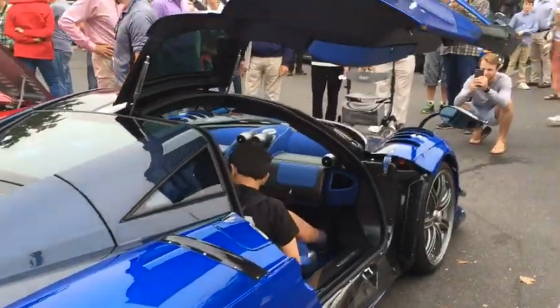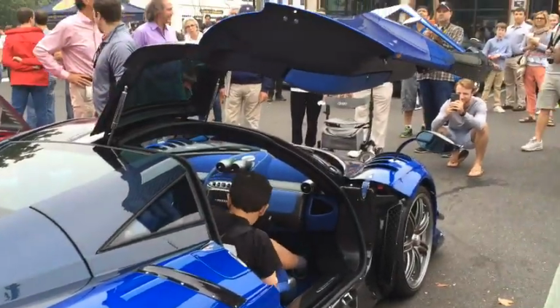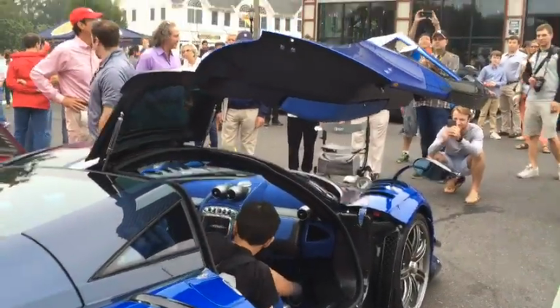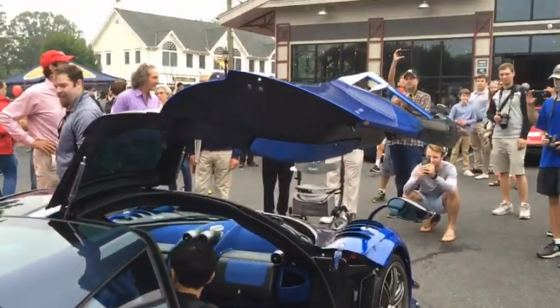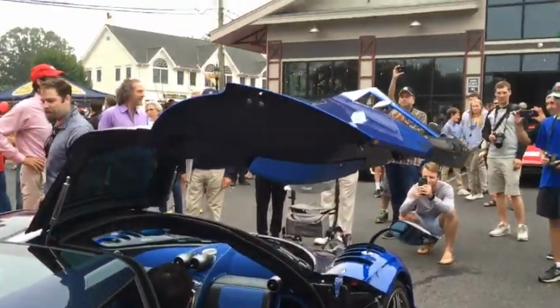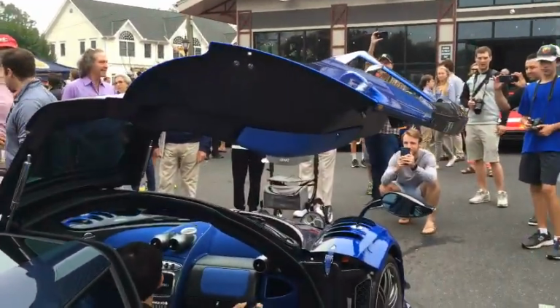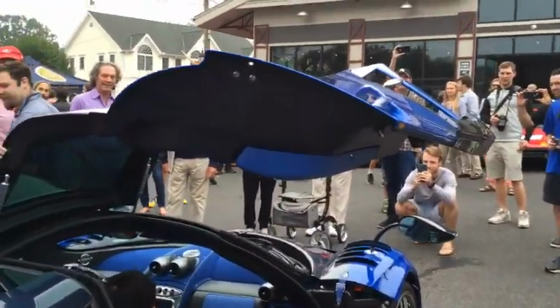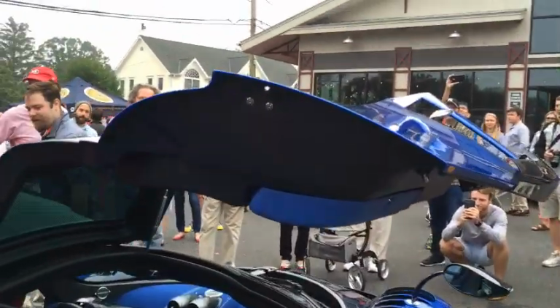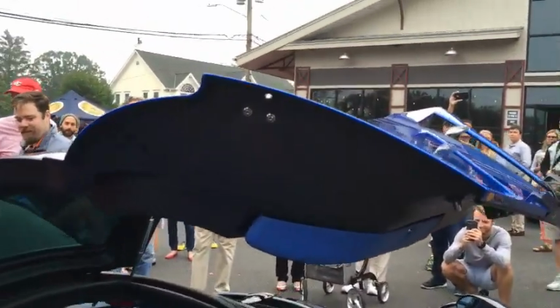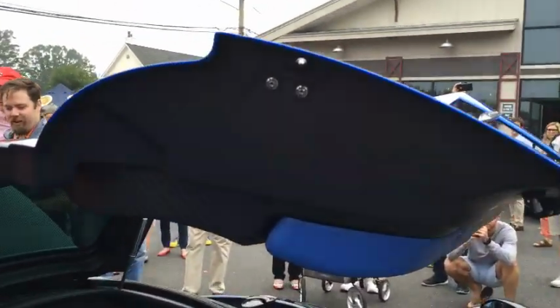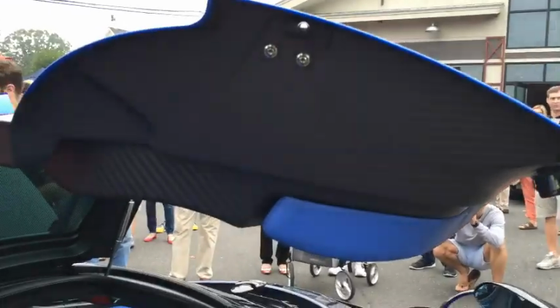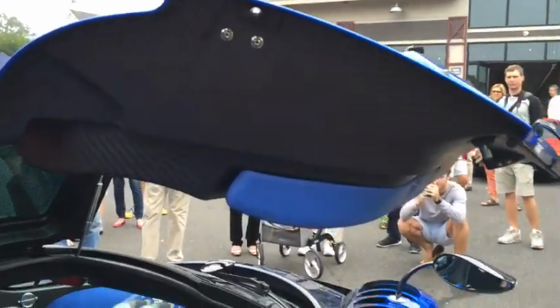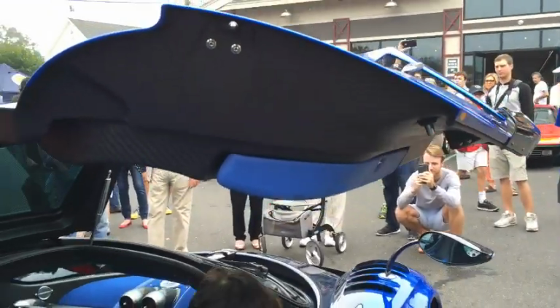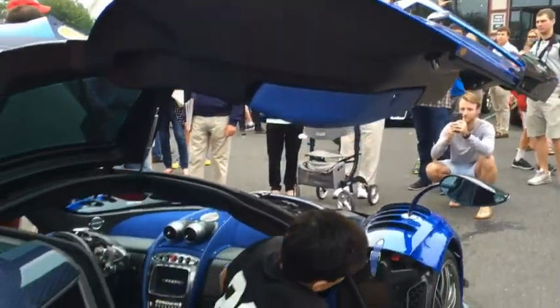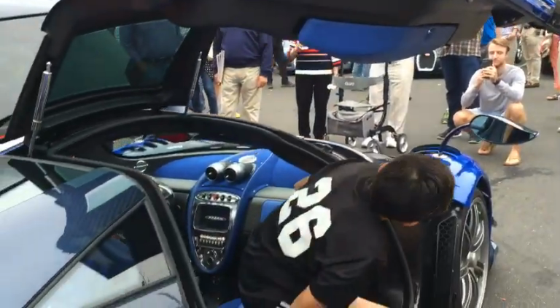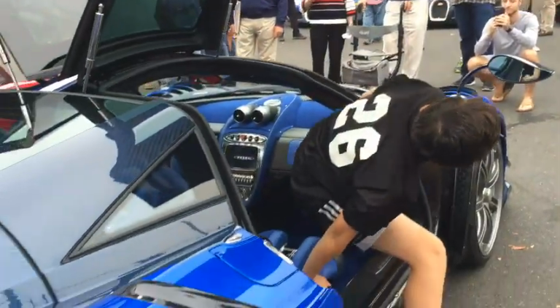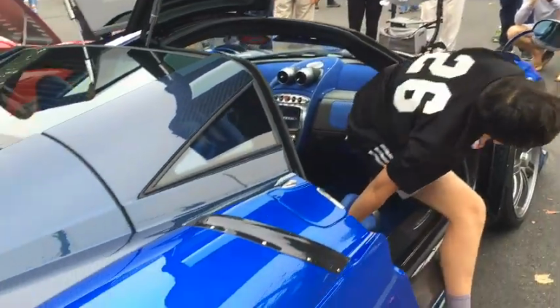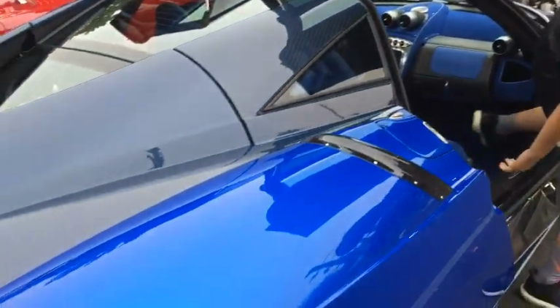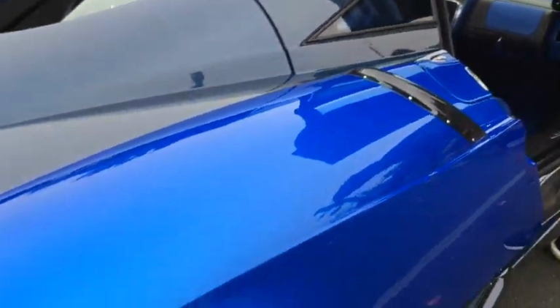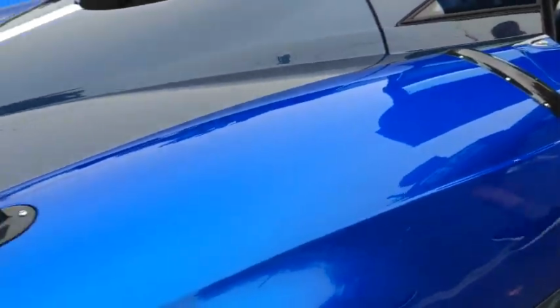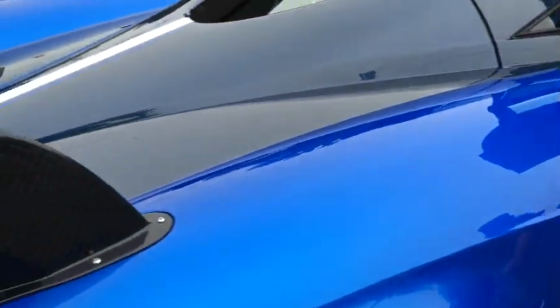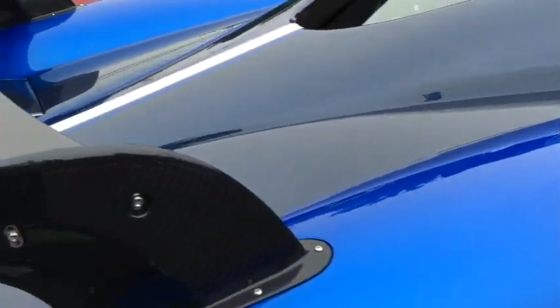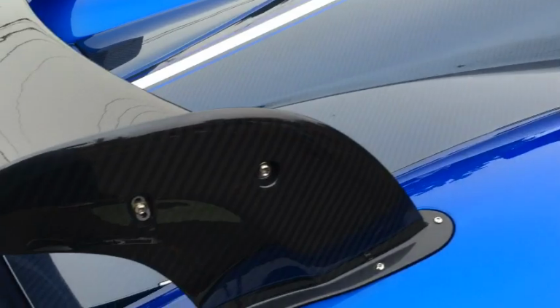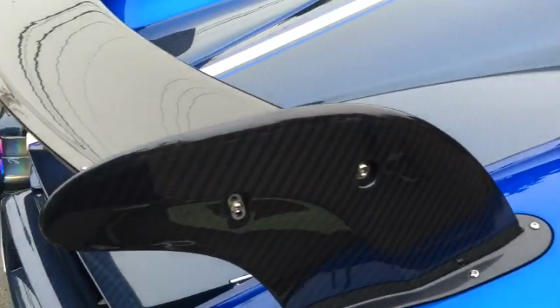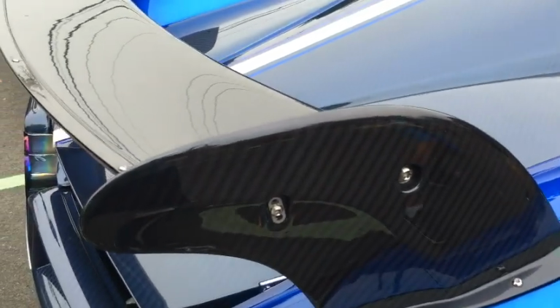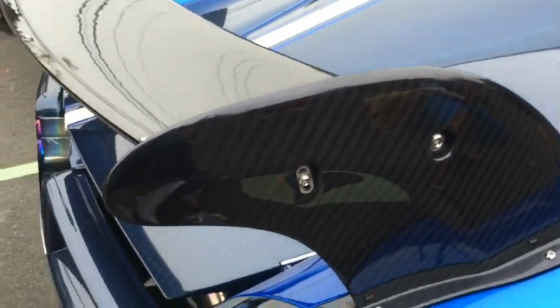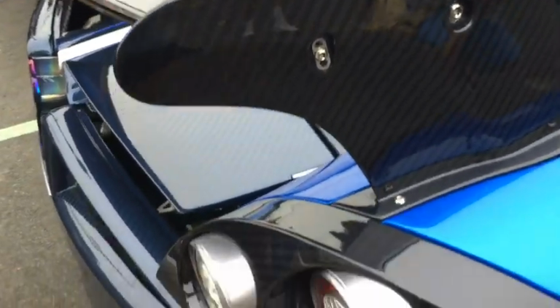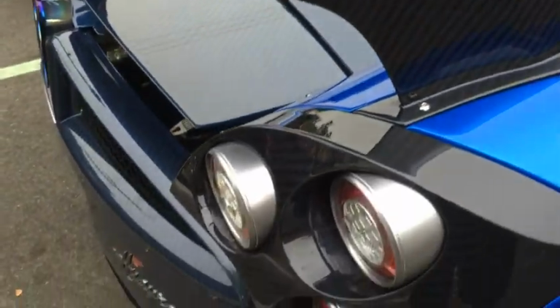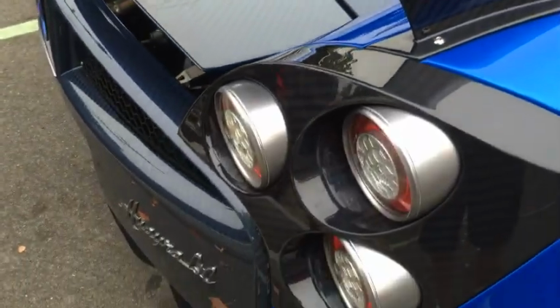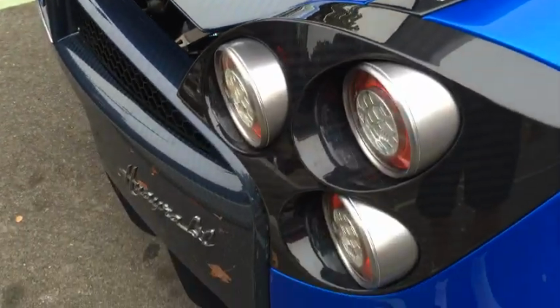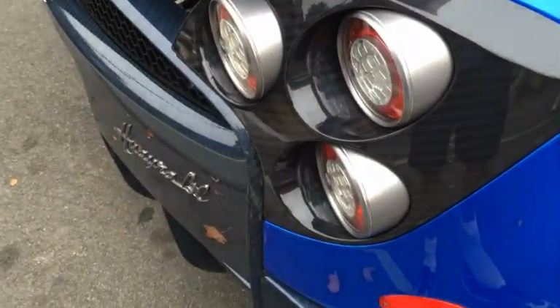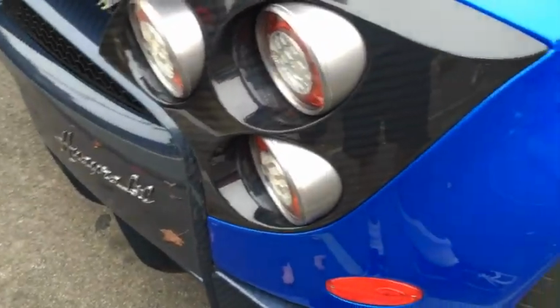You have the scissor doors and everything is carbon fiber on this car — you can see the weave. If you look closely on the paint, you can see the weave as well. There you have the weave on the spoiler and on the diffuser.